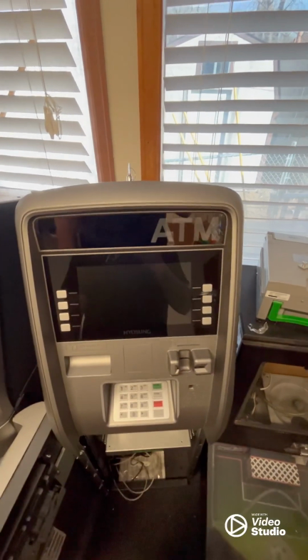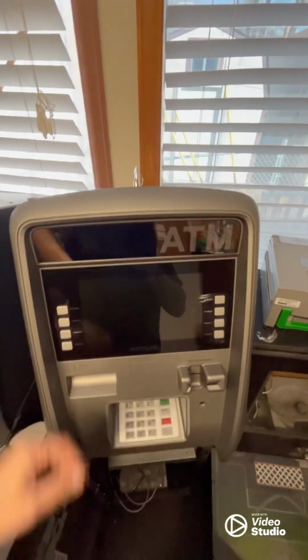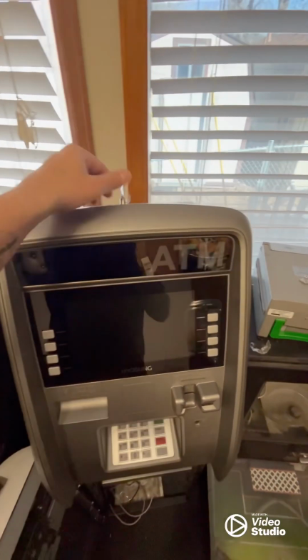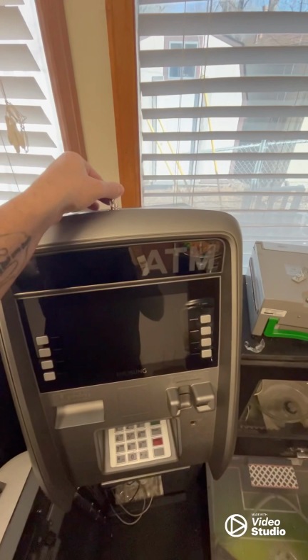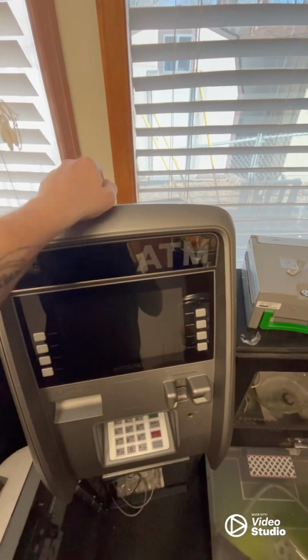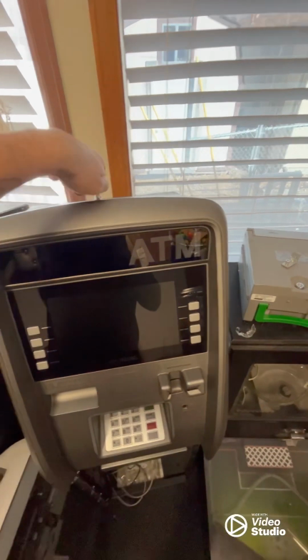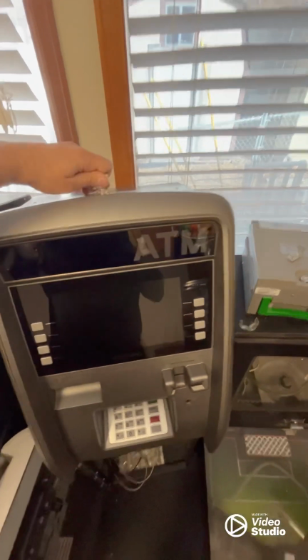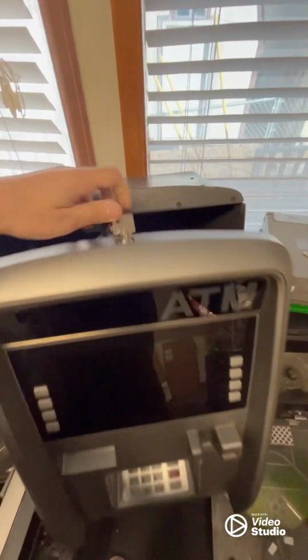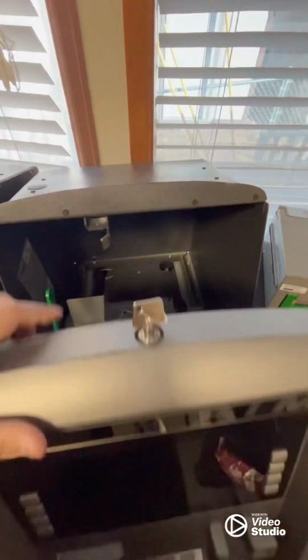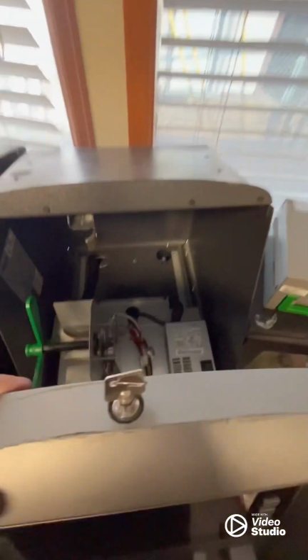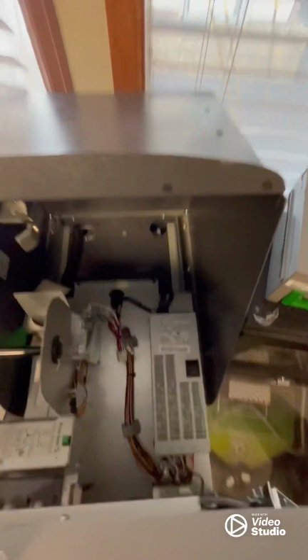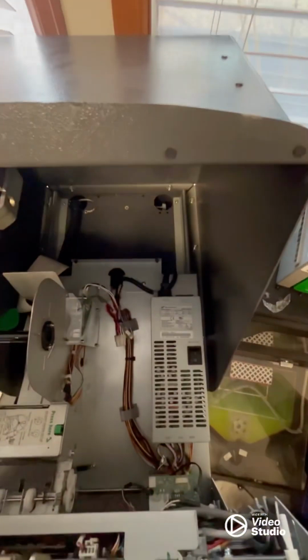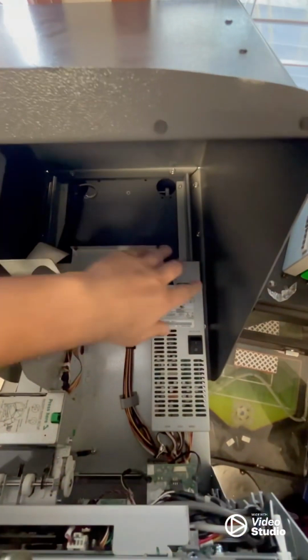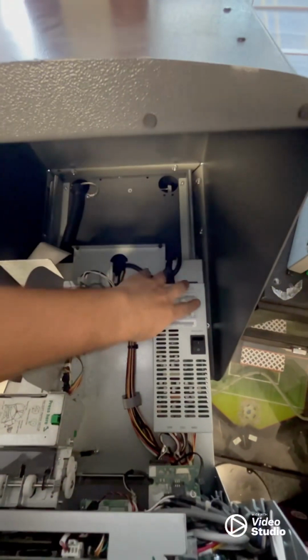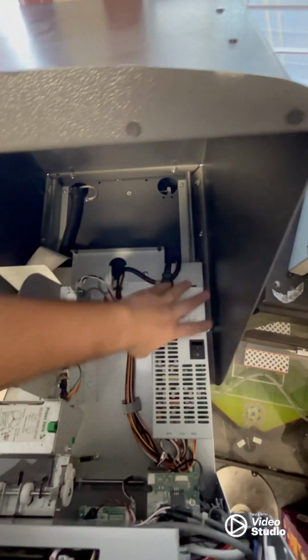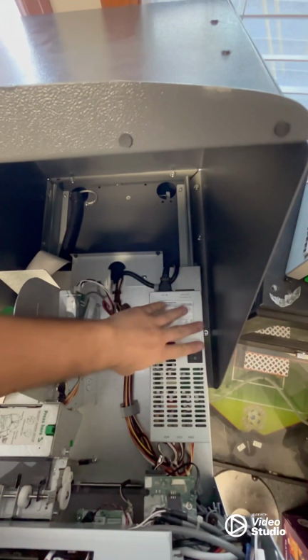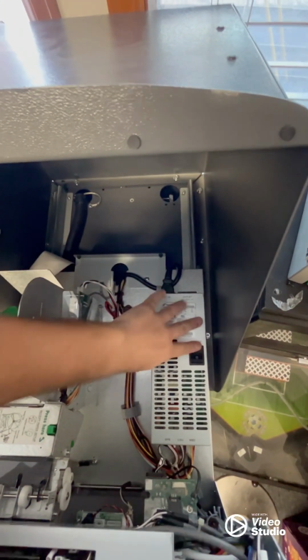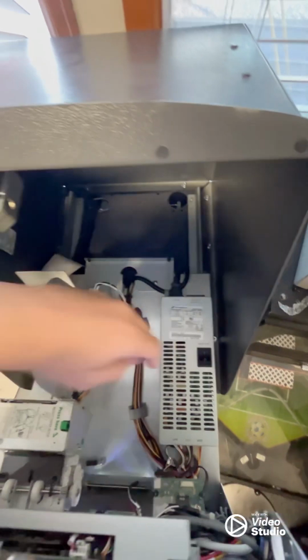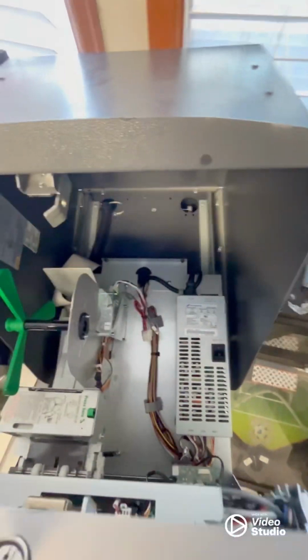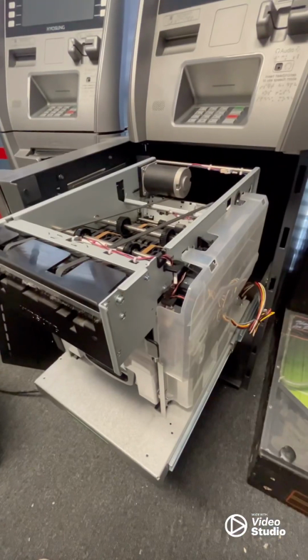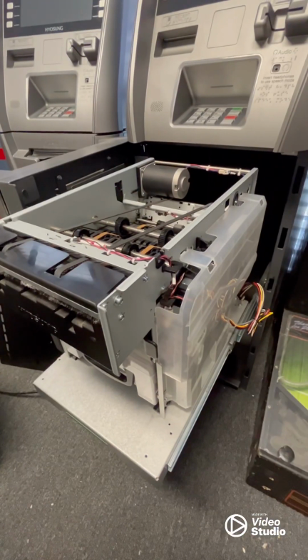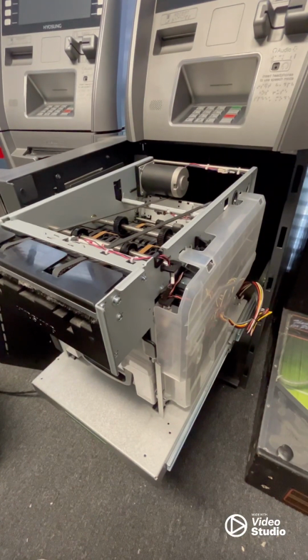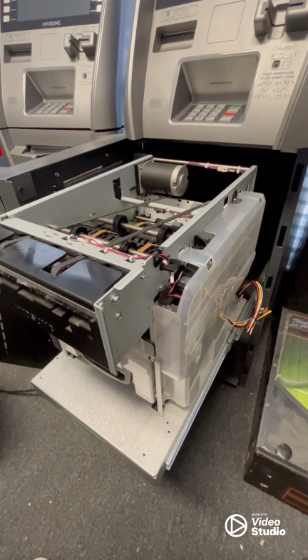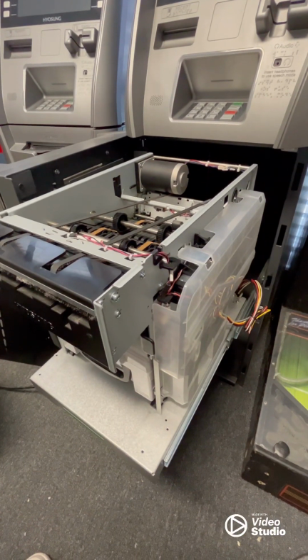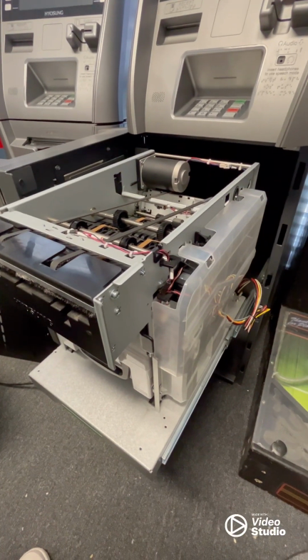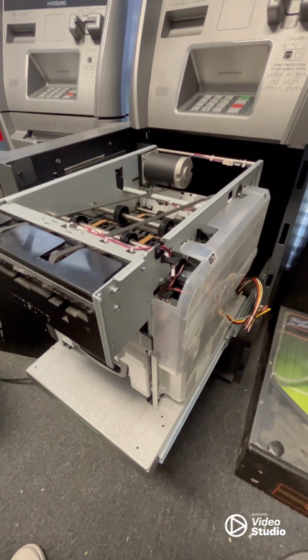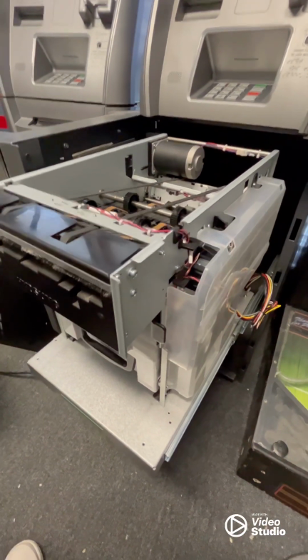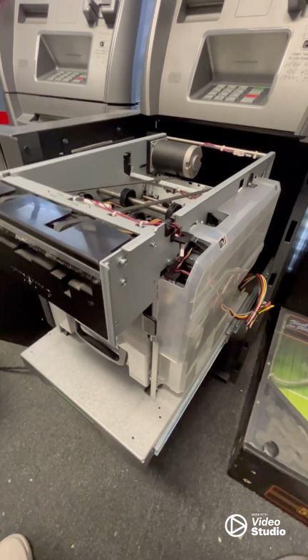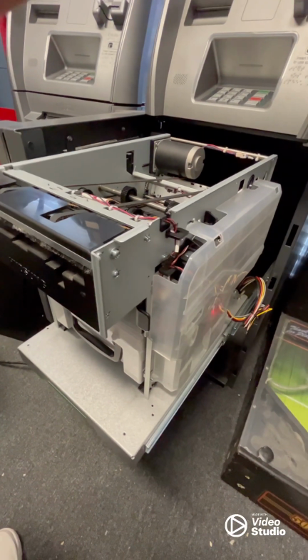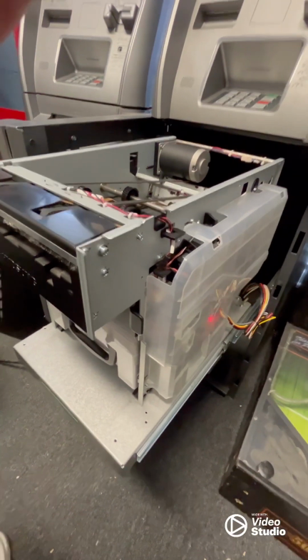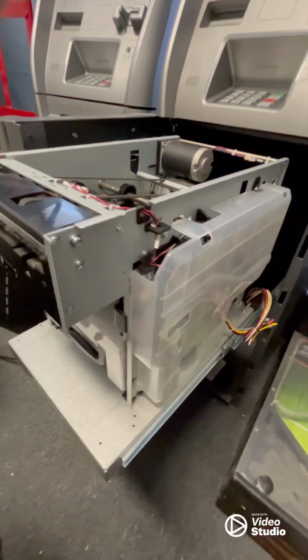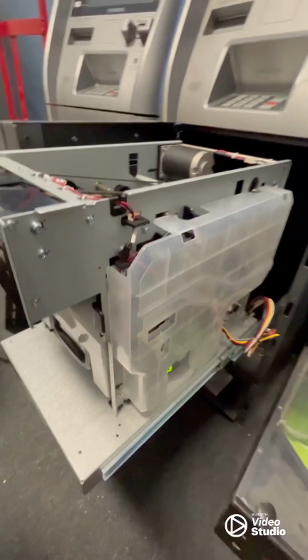Go ahead and open your machine up and we're going to go ahead and power it on. Now we're going to go back to our cash dispenser, and what we're going to do is we're going to bind it to the machine.